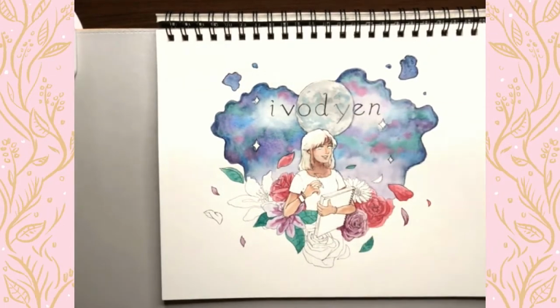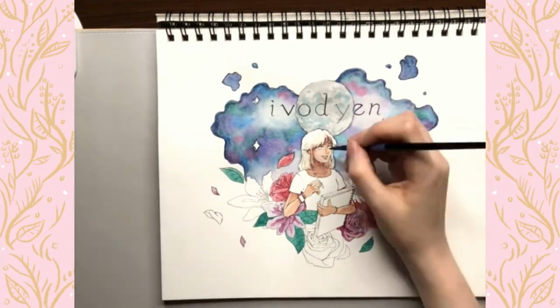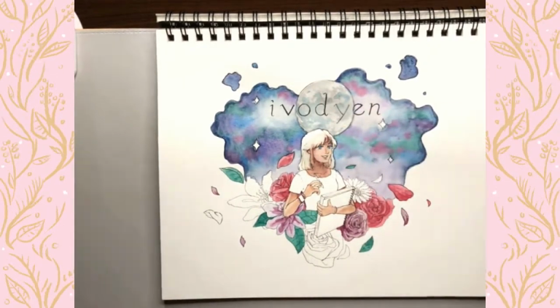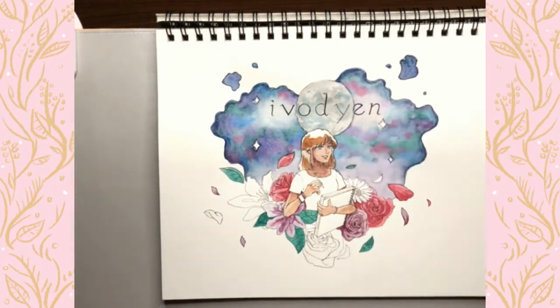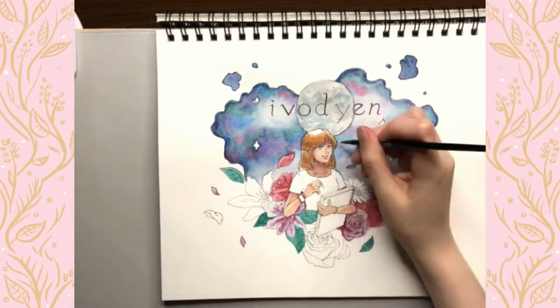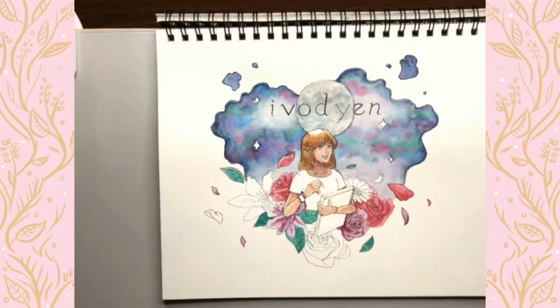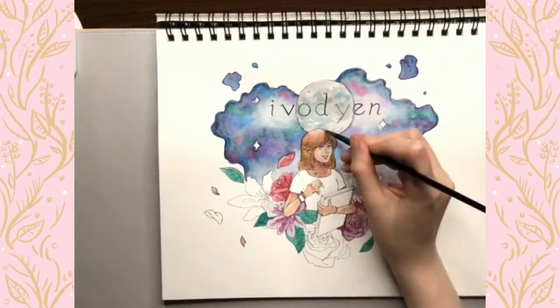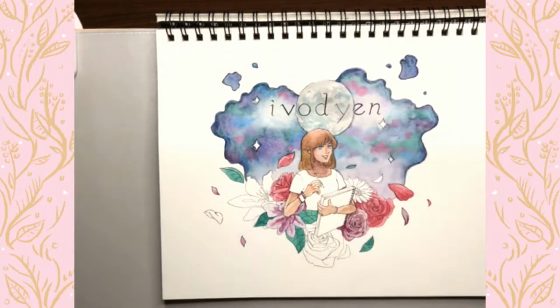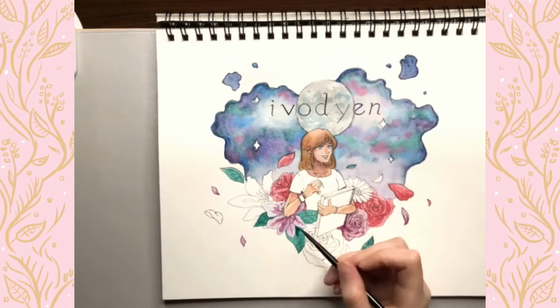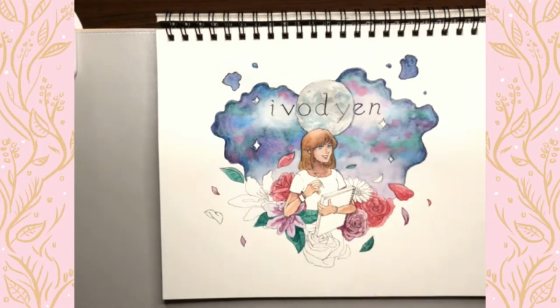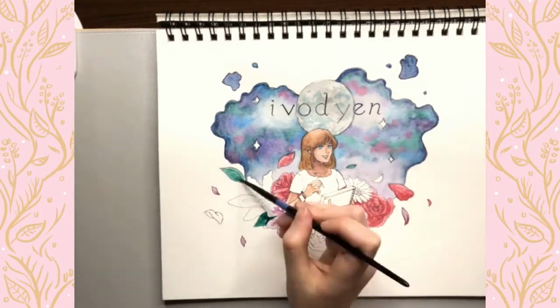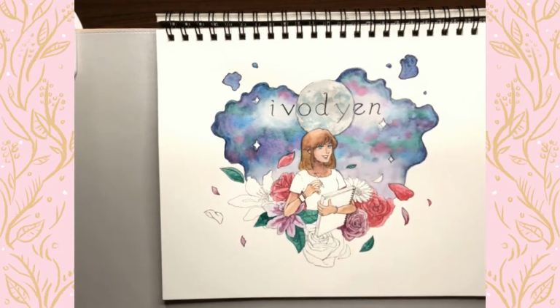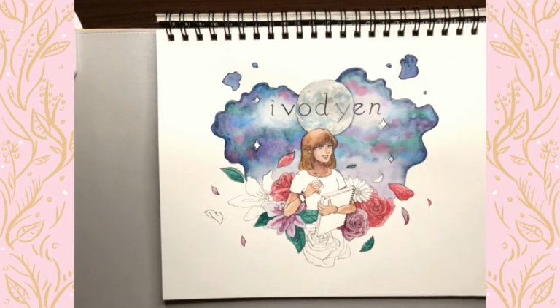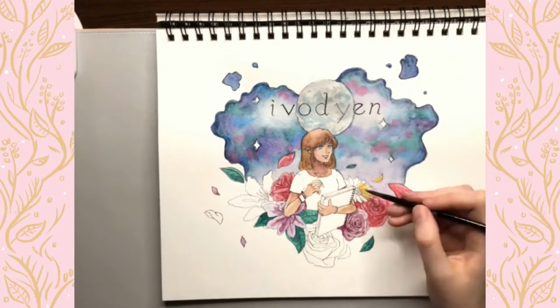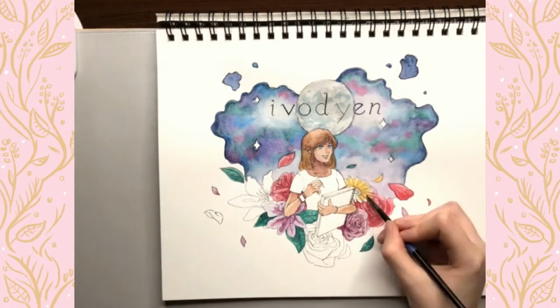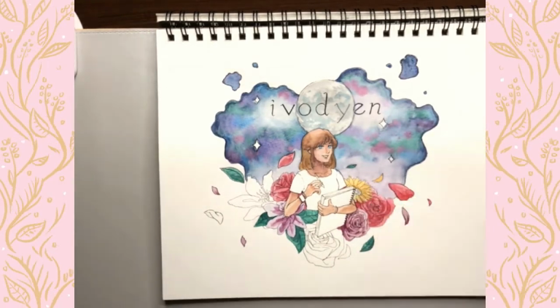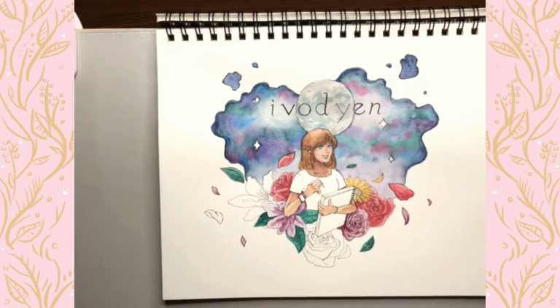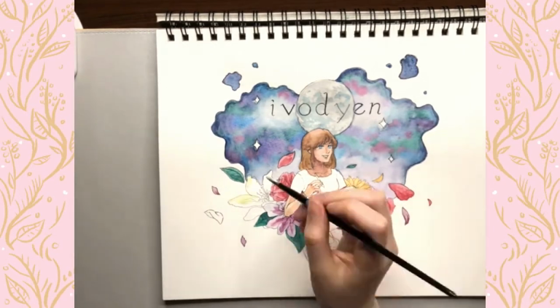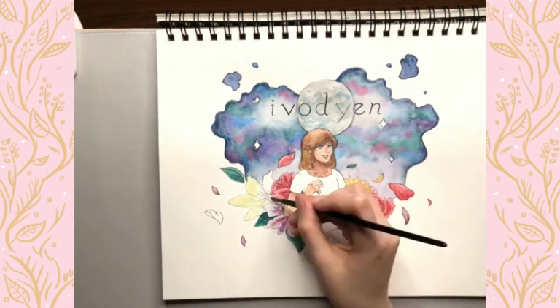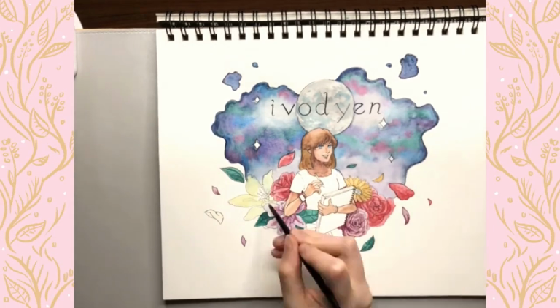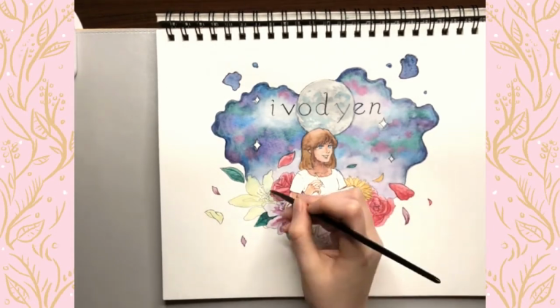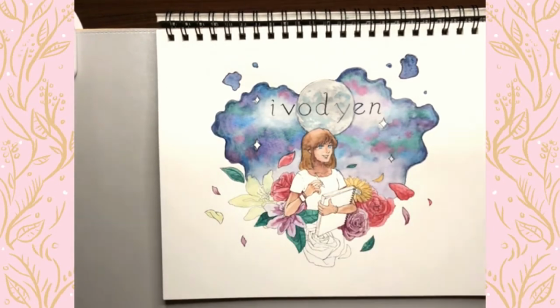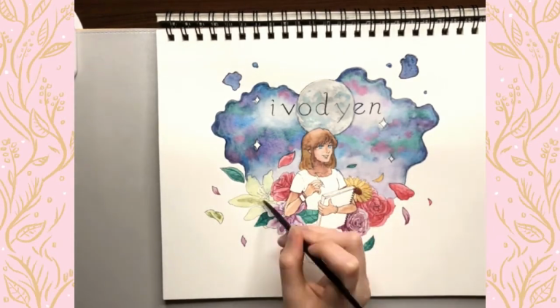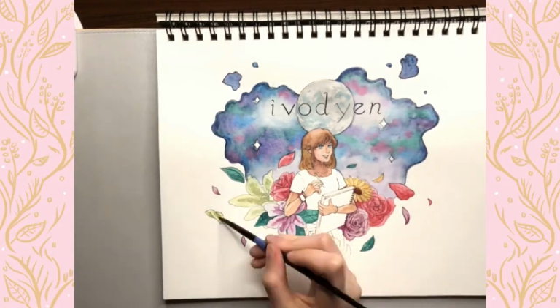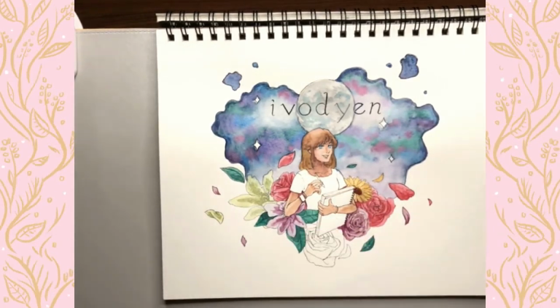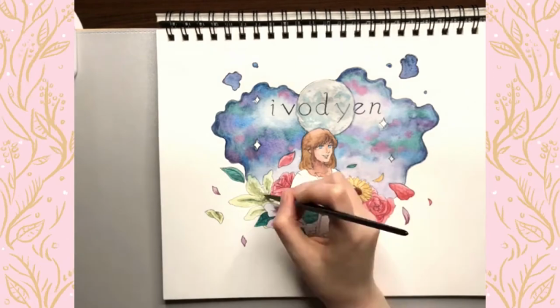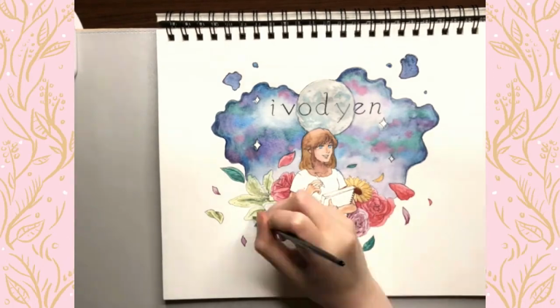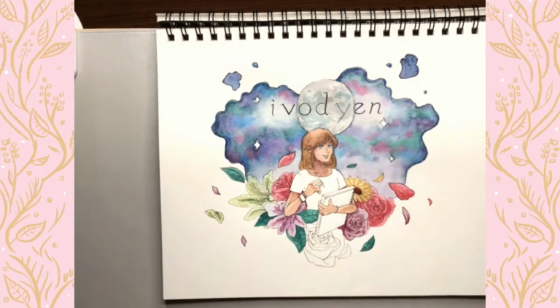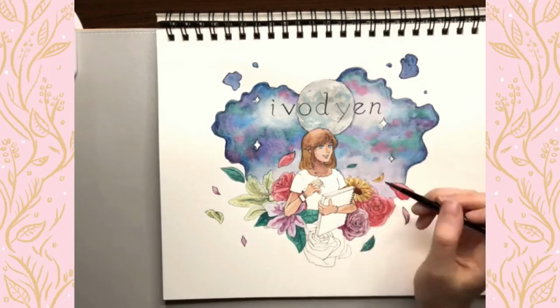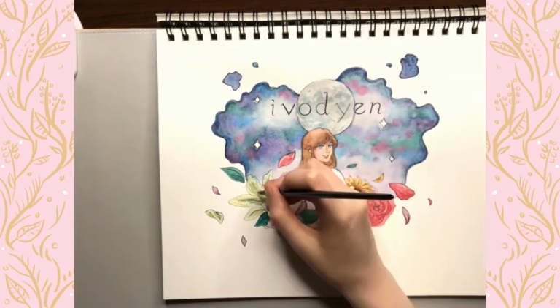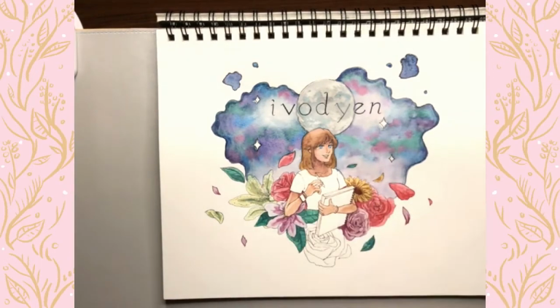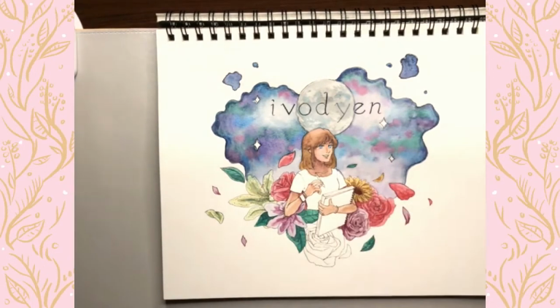I'm hoping to upload weekly — I think every Wednesday — so that means my next video will be a week from today.